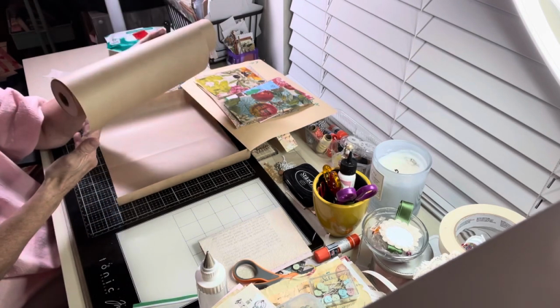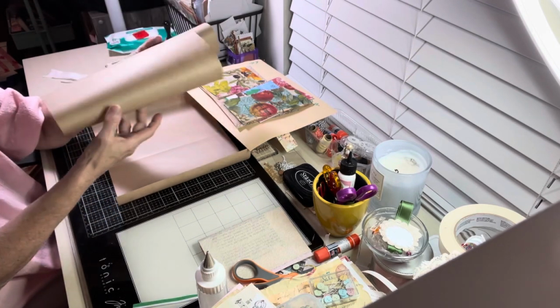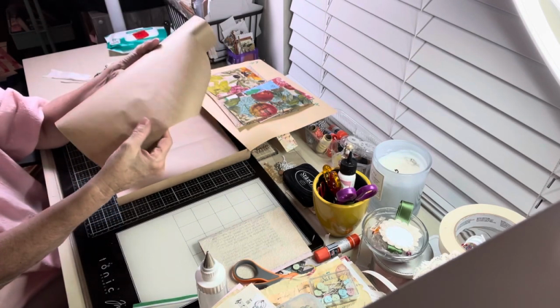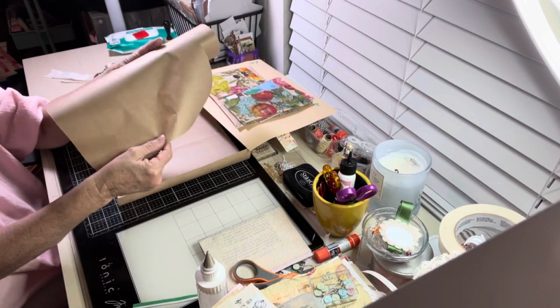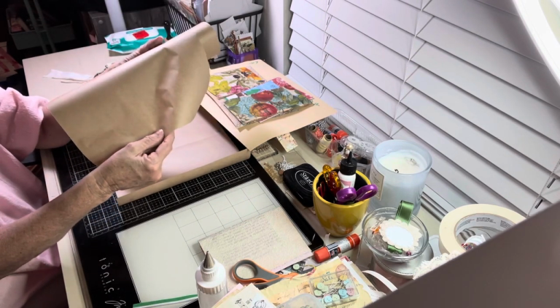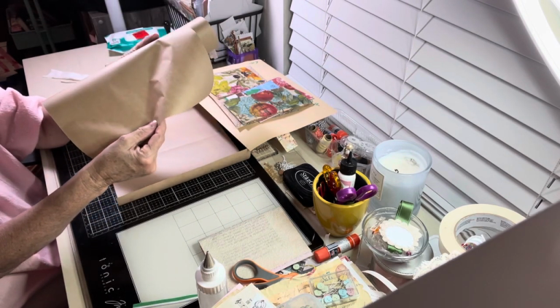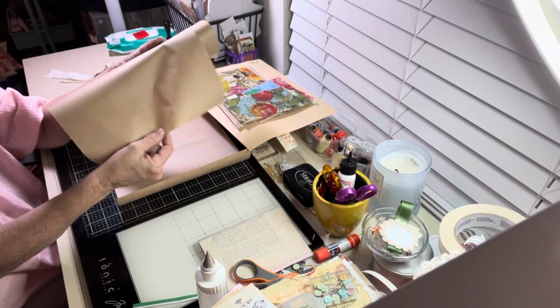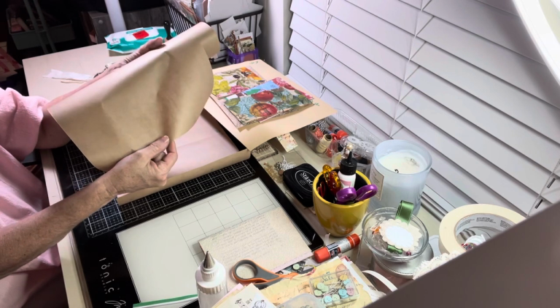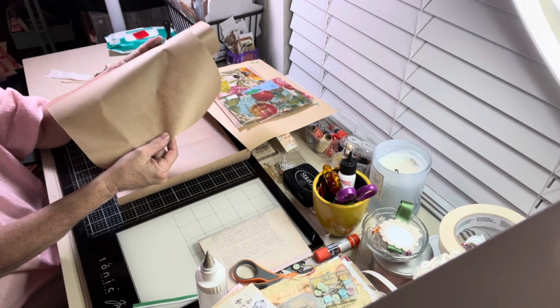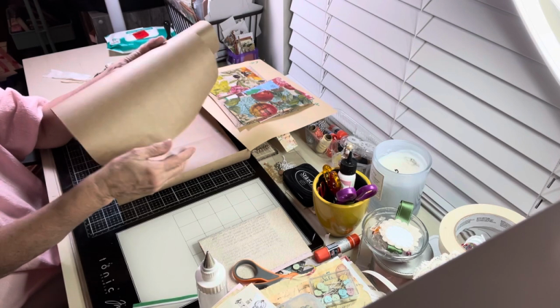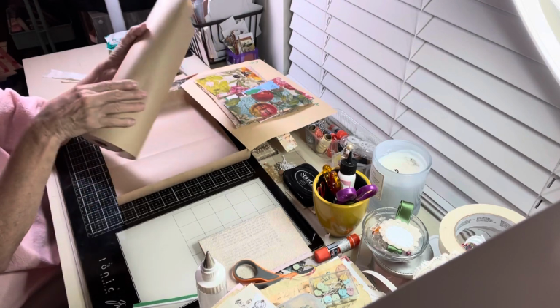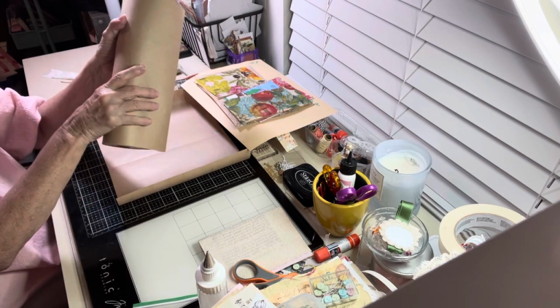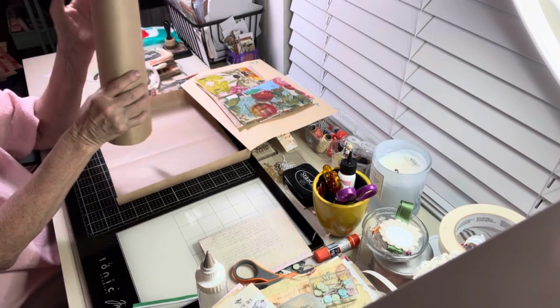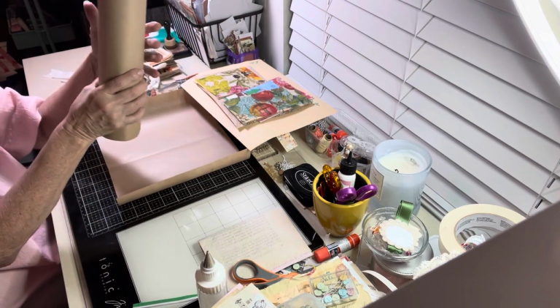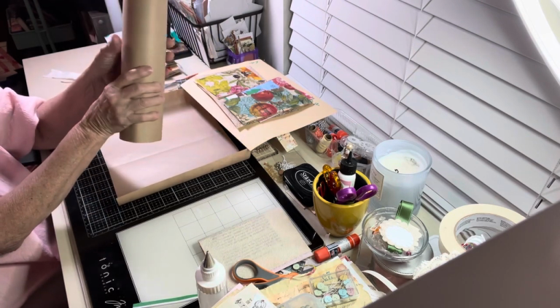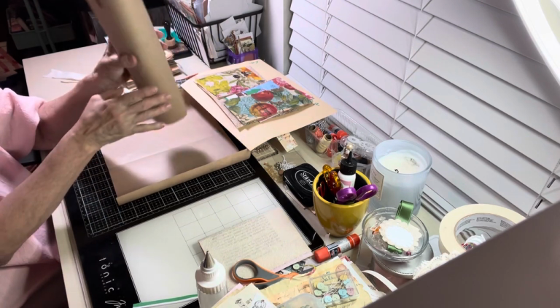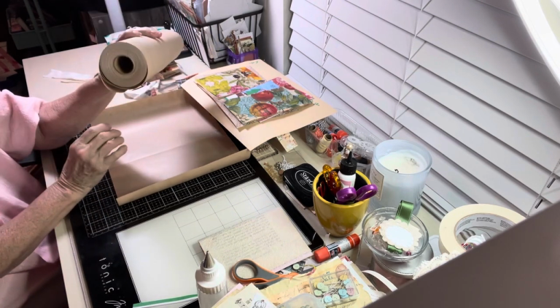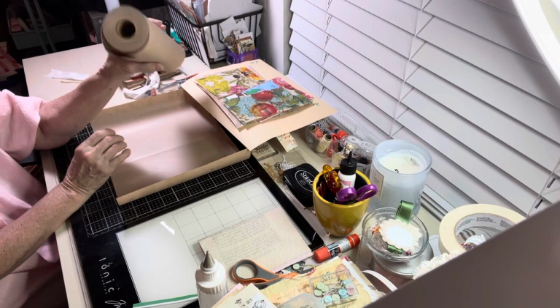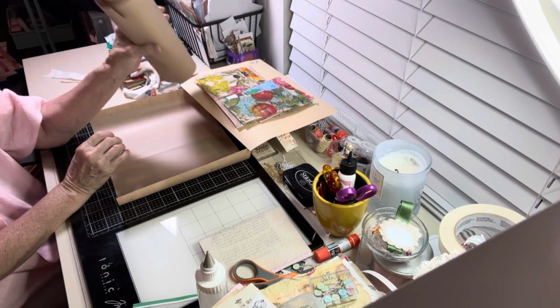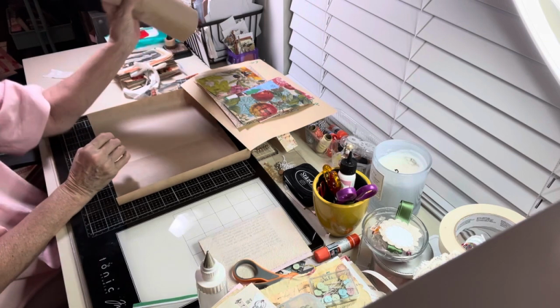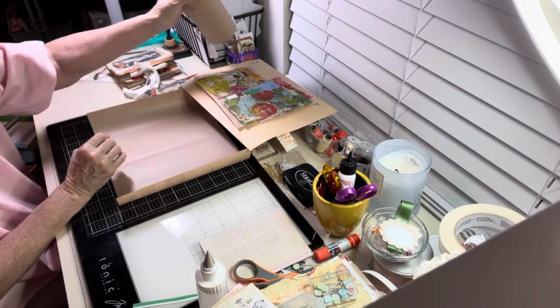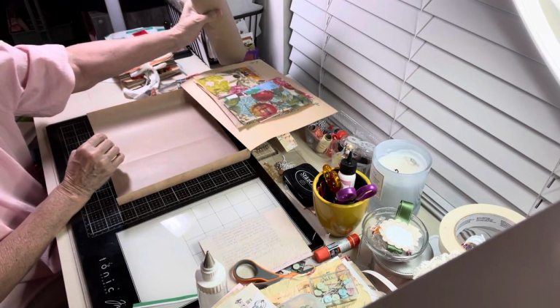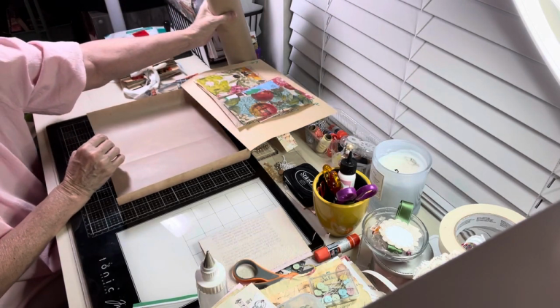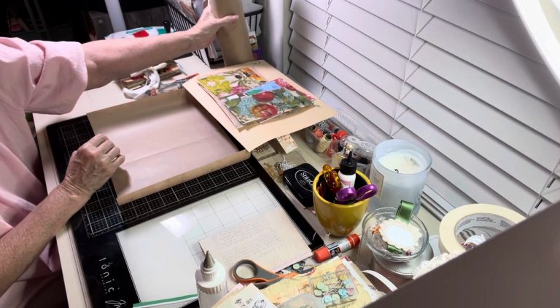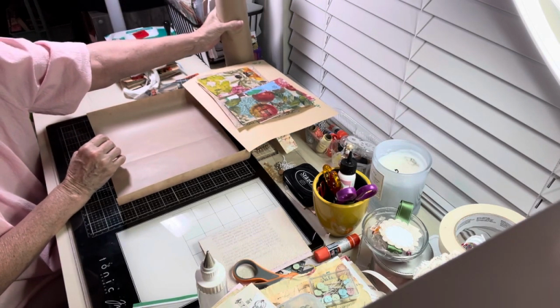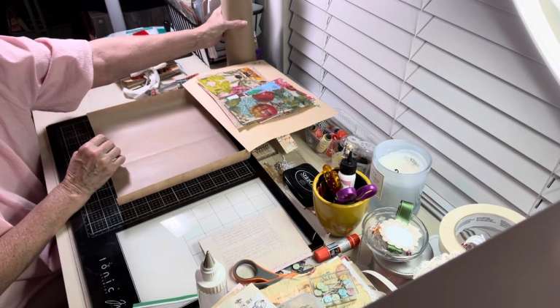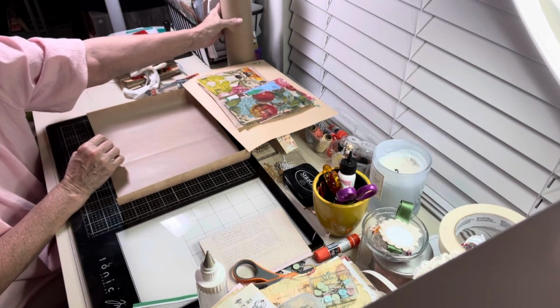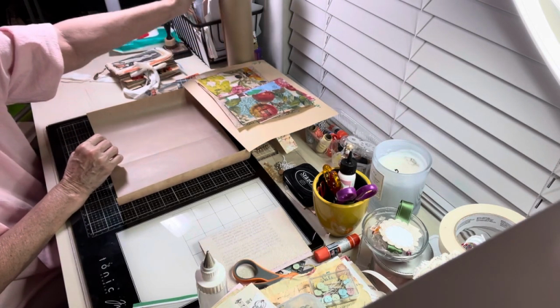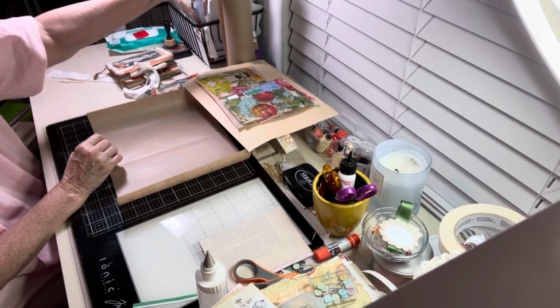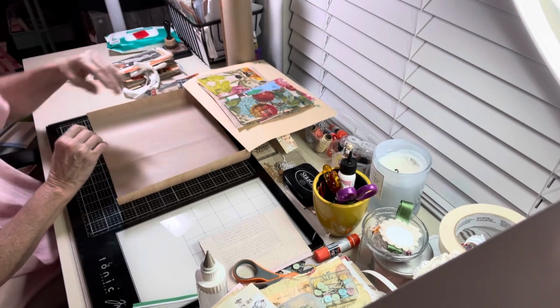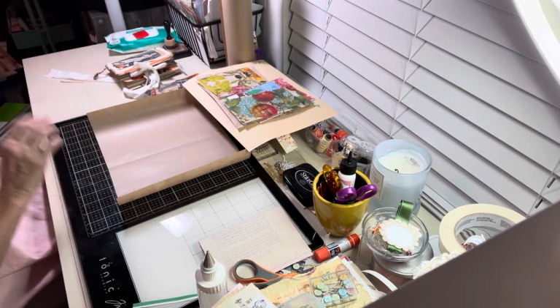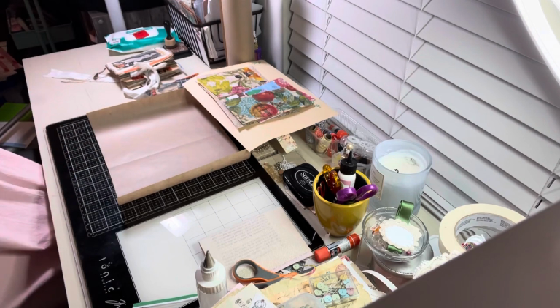This is the masking paper that you get when you paint, and it comes in a roll at the hardware store. Ace Hardware has it for $4 a roll and you get enough for the rest of your life.